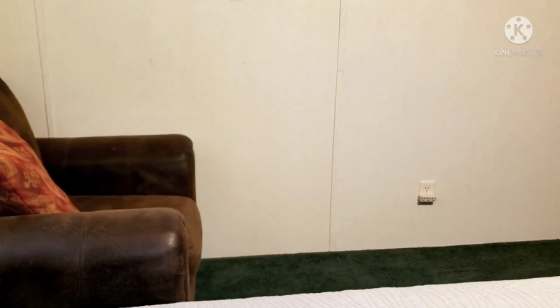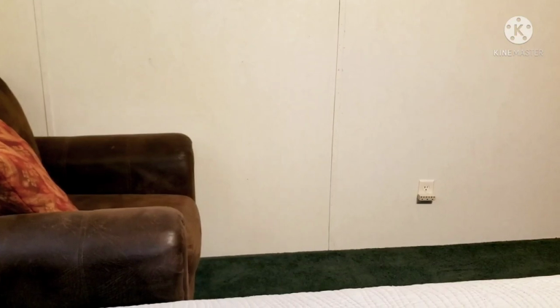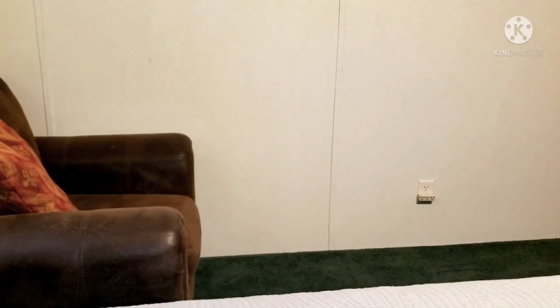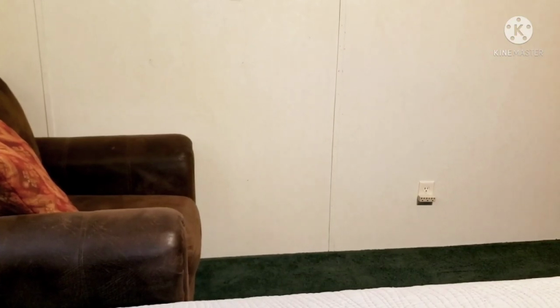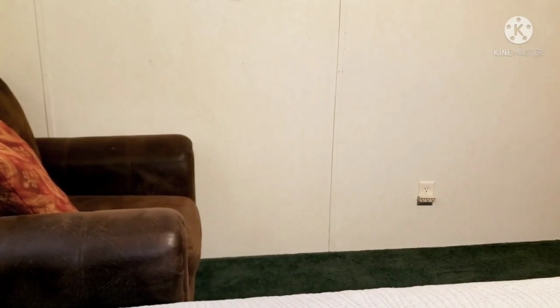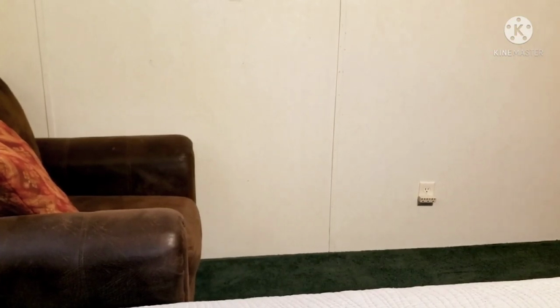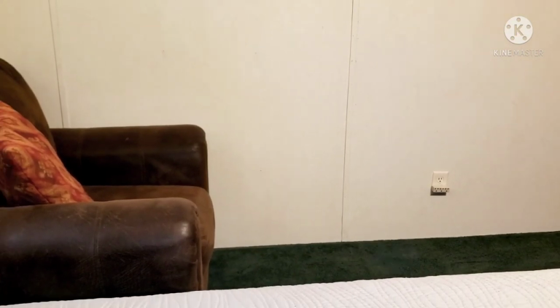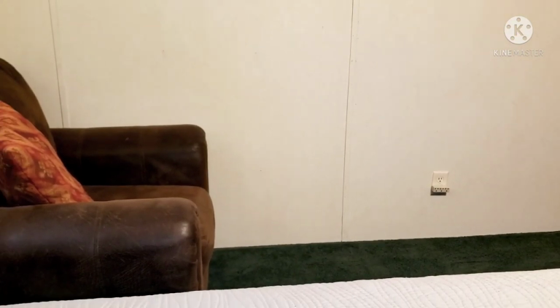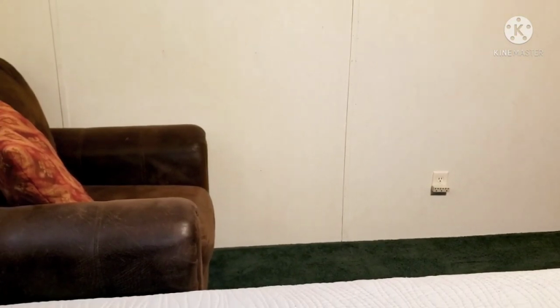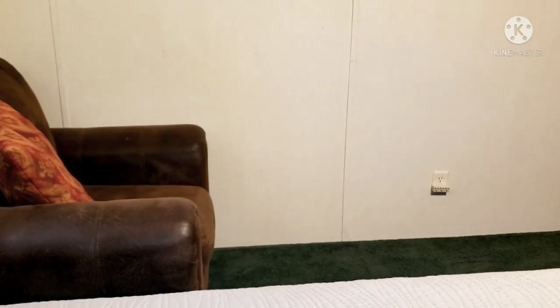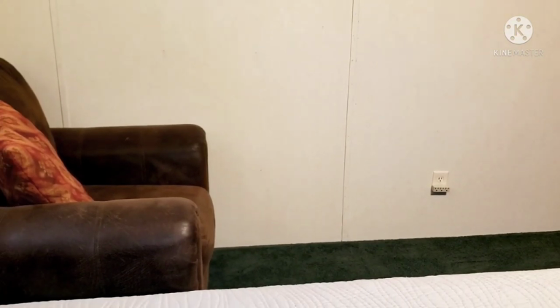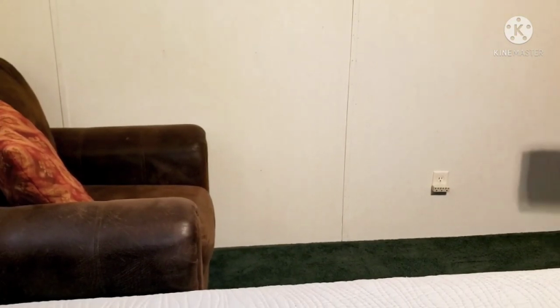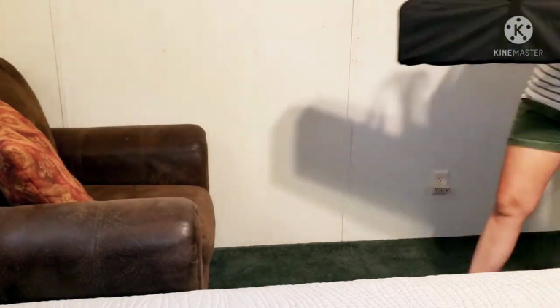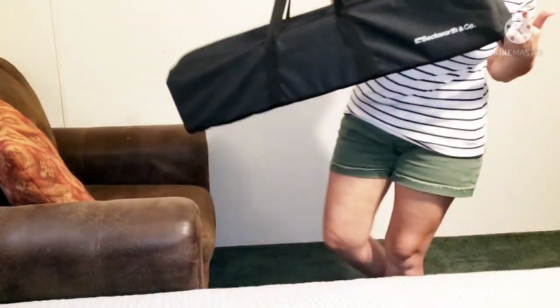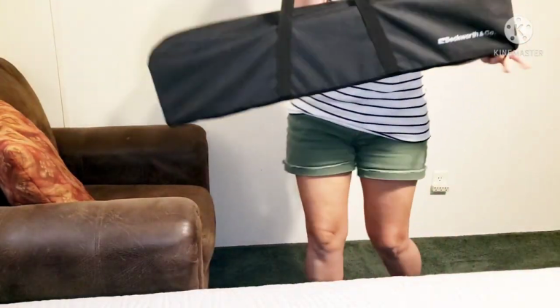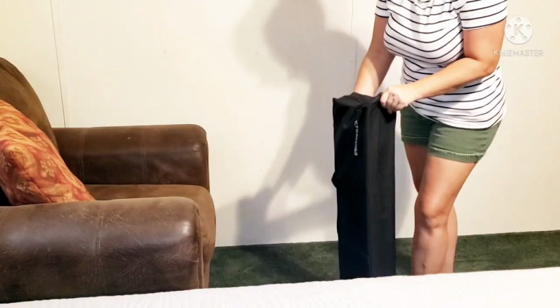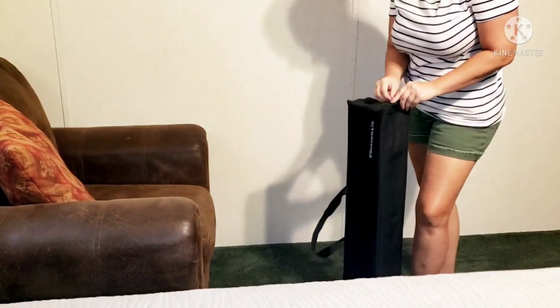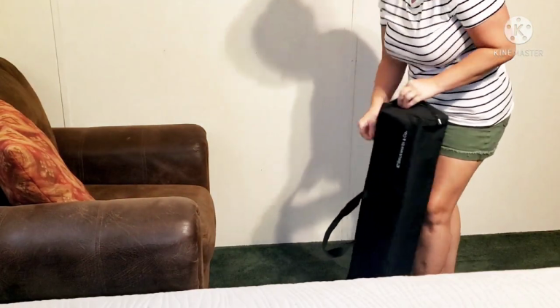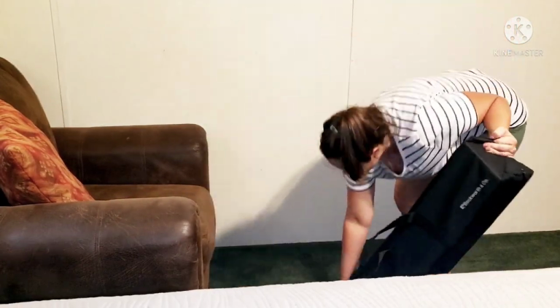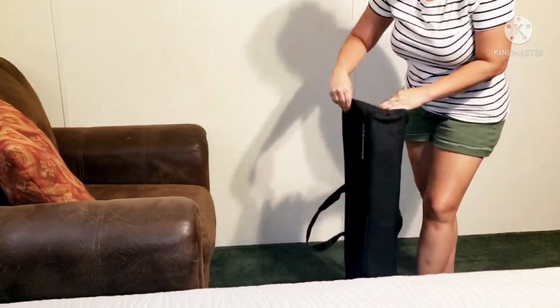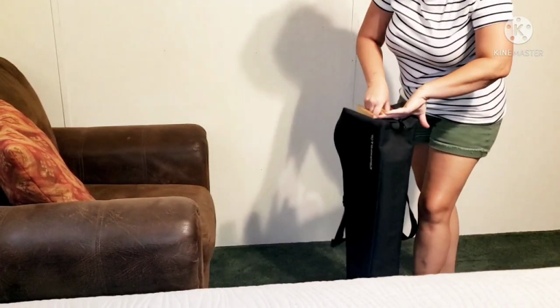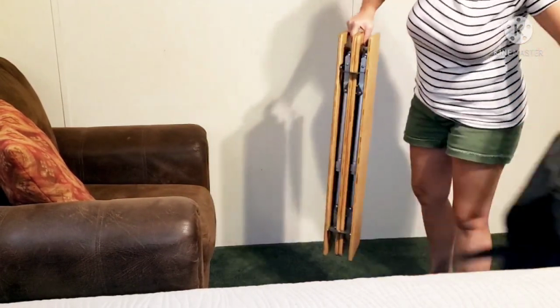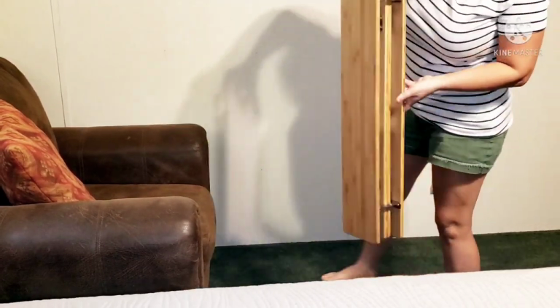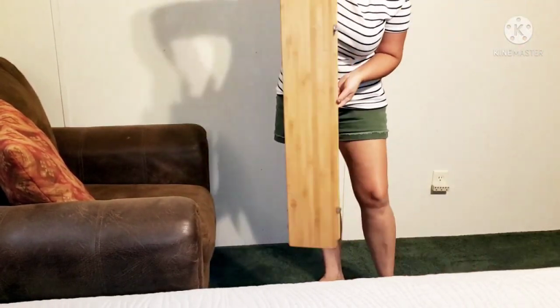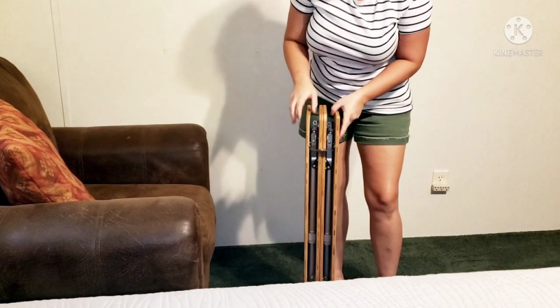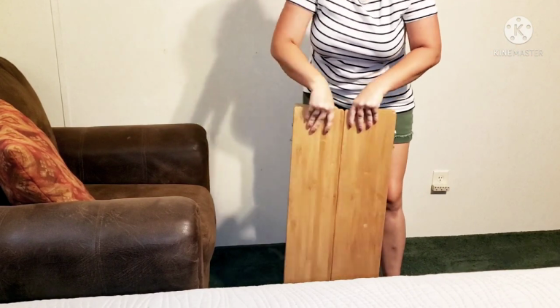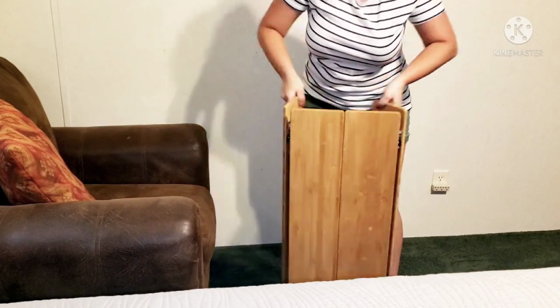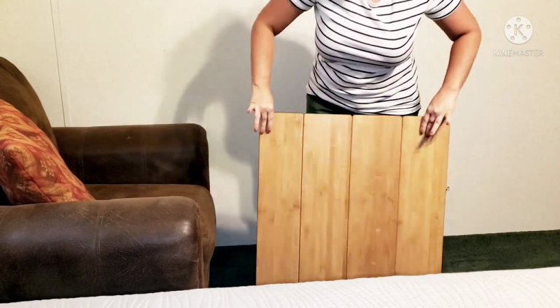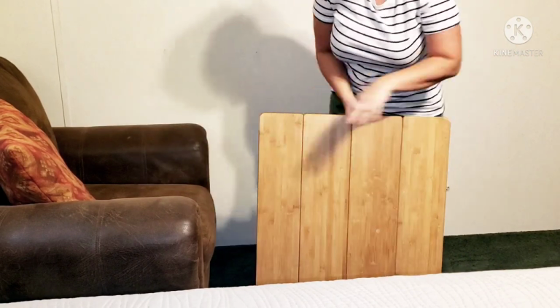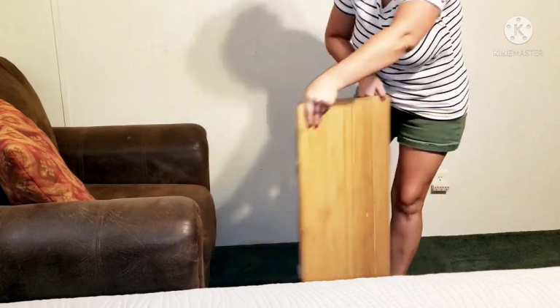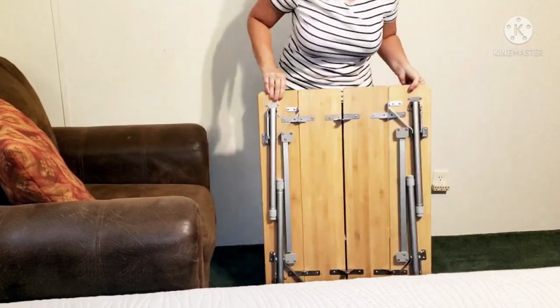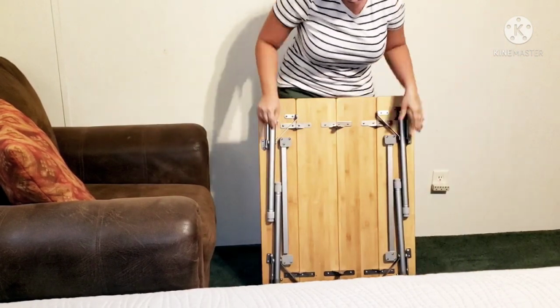Hello my nail enthusiasts and welcome back. I'm going to show you how I transform this little area of my bedroom into my manicure pedicure area when I have friends, family, or even select clients come to have their nails done.